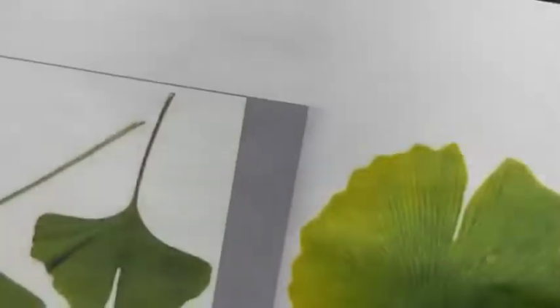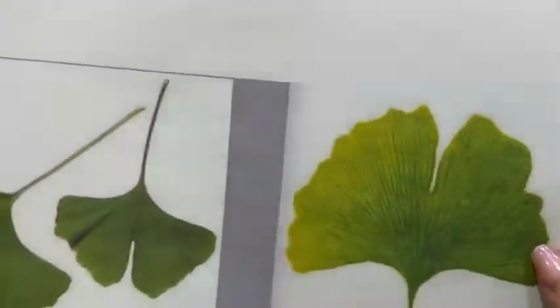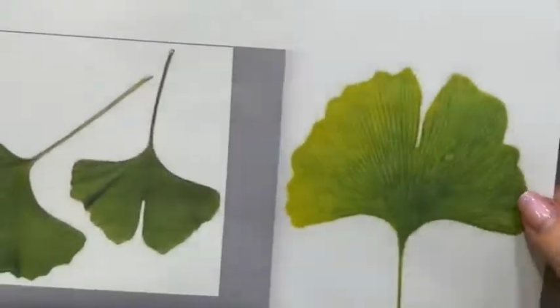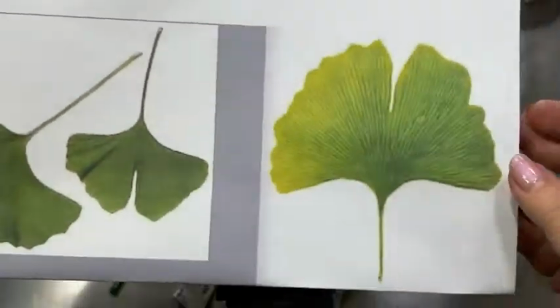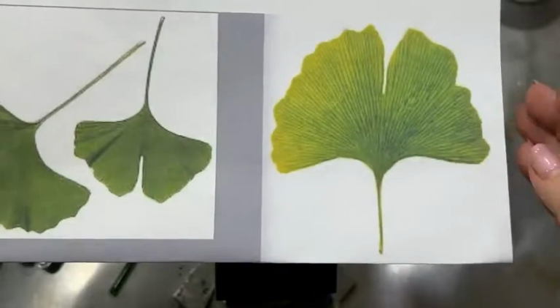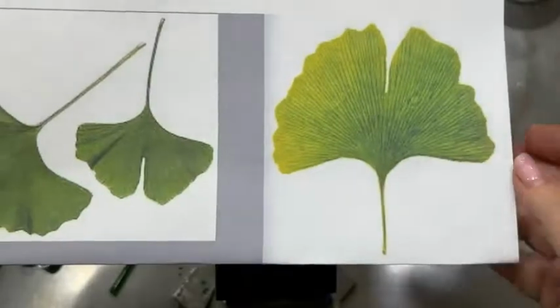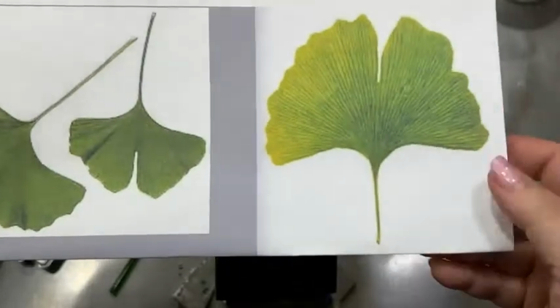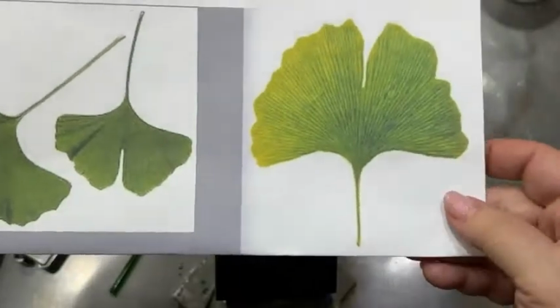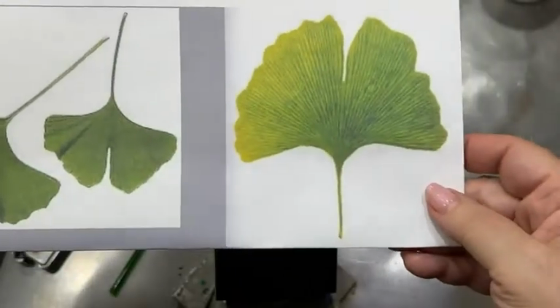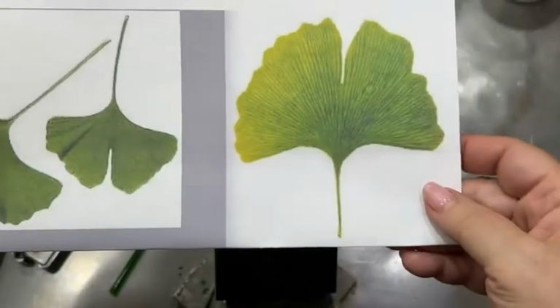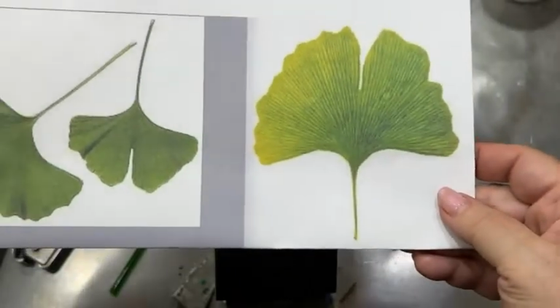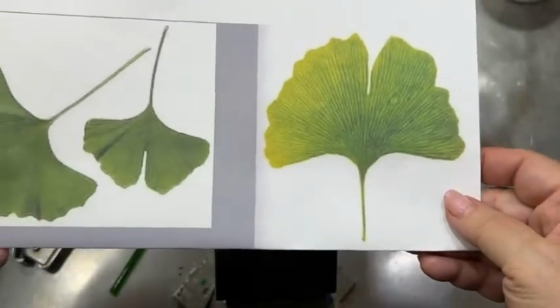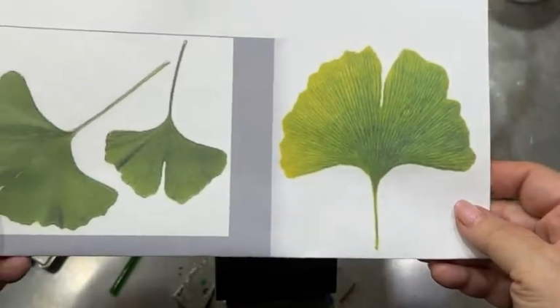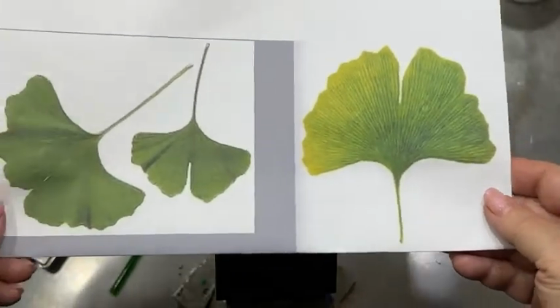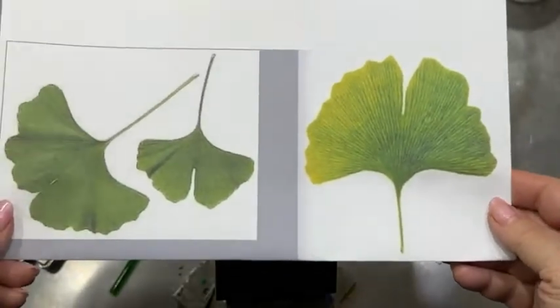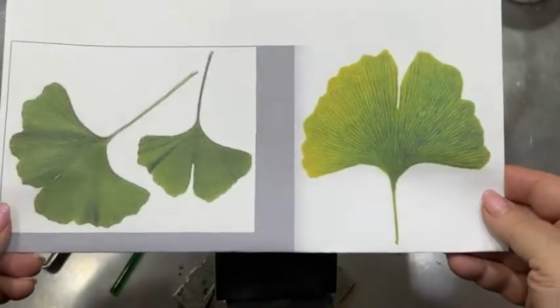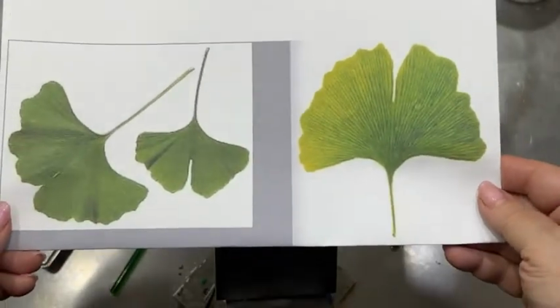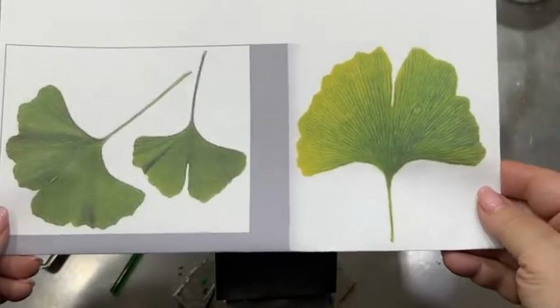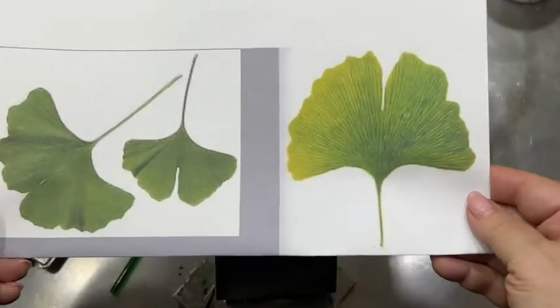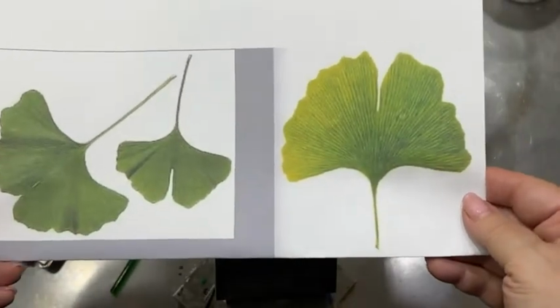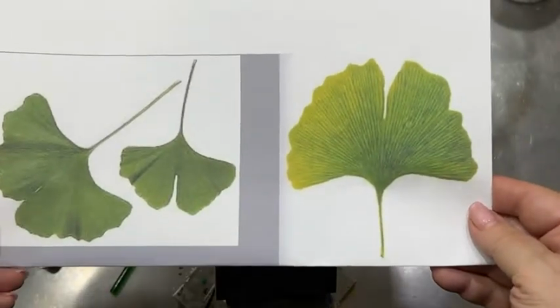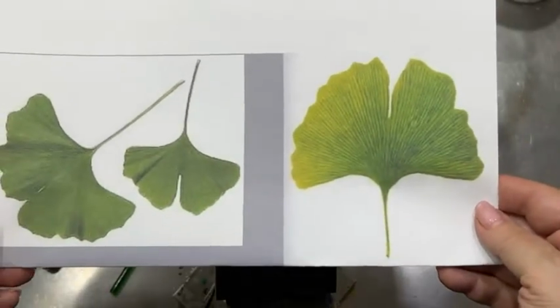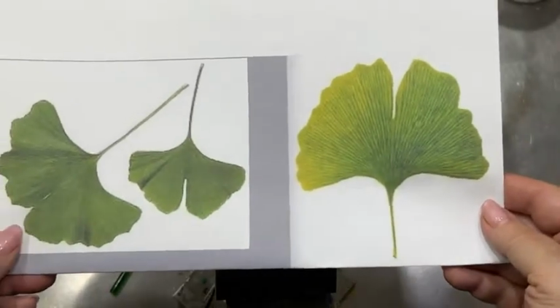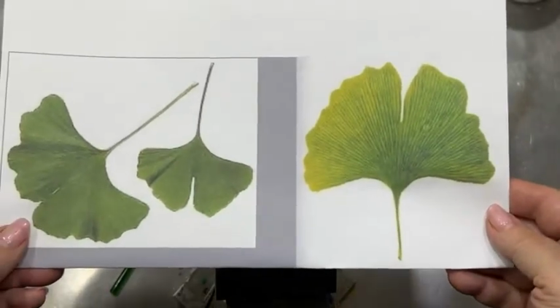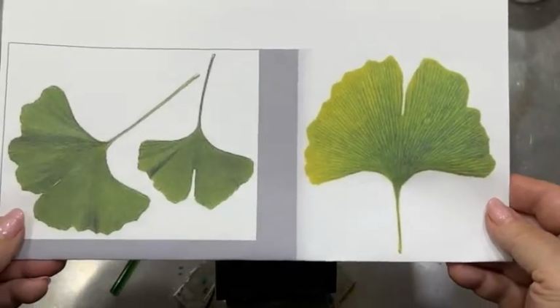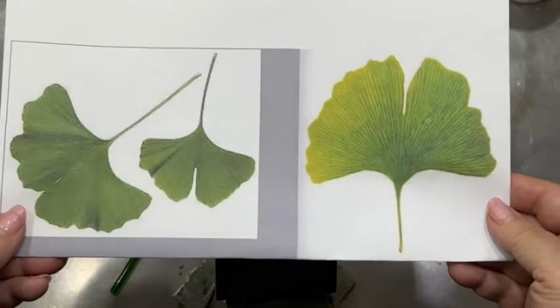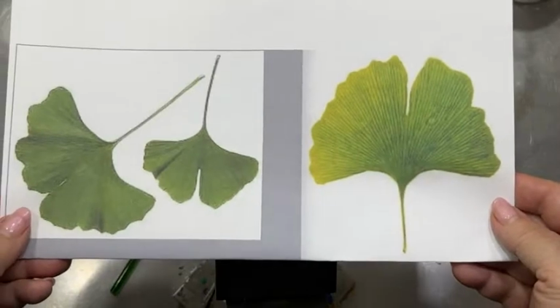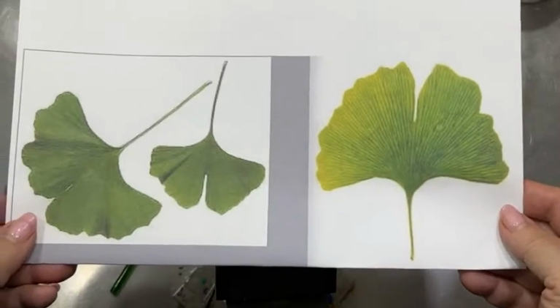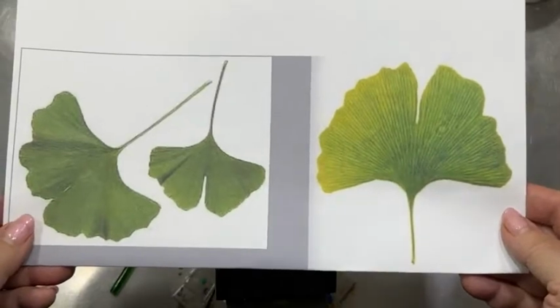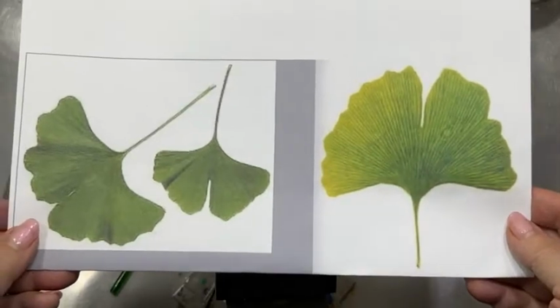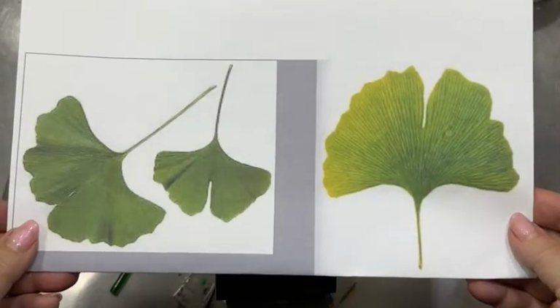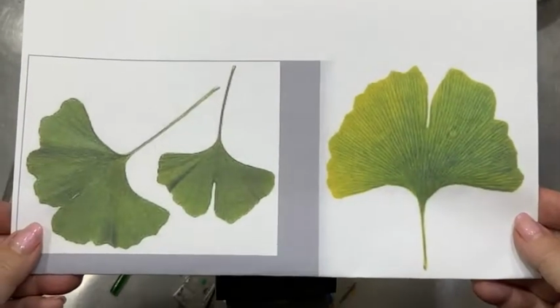Hi everyone! Today we're going to make a ginkgo leaf. One of my friends asked me how do you make those, so I thought today we would do it together.